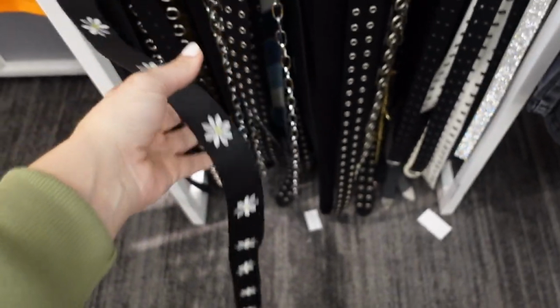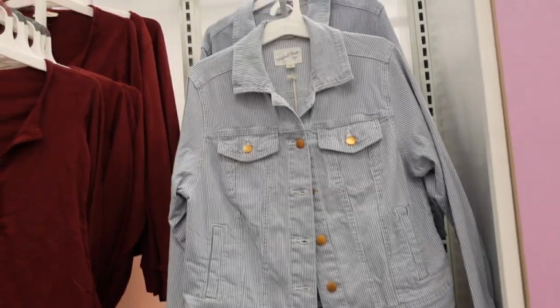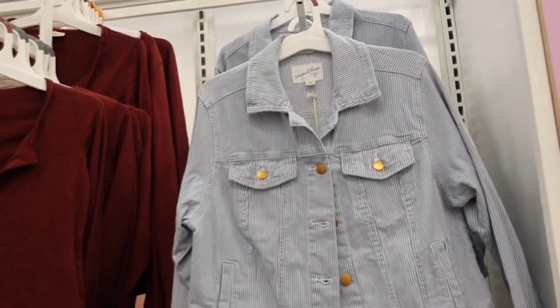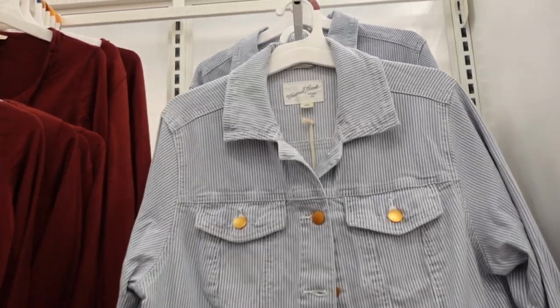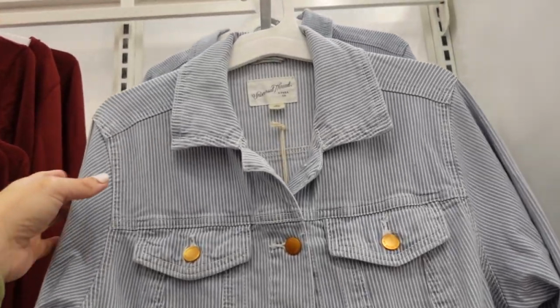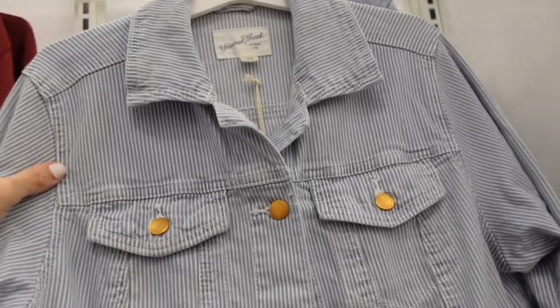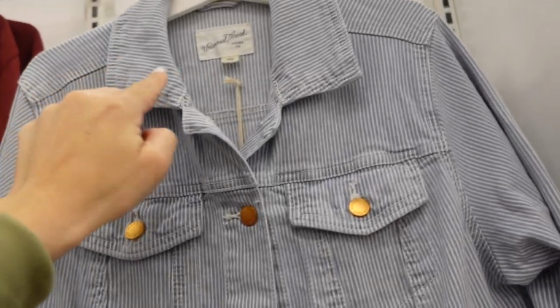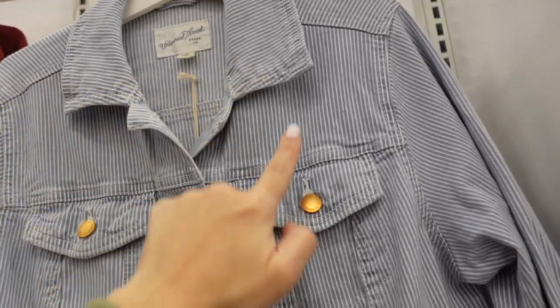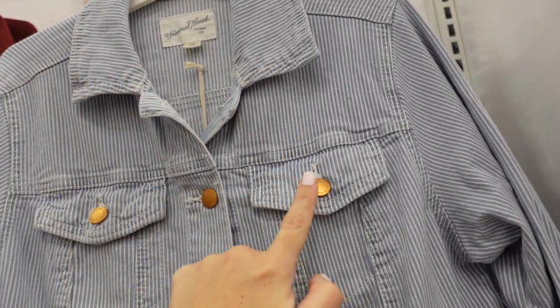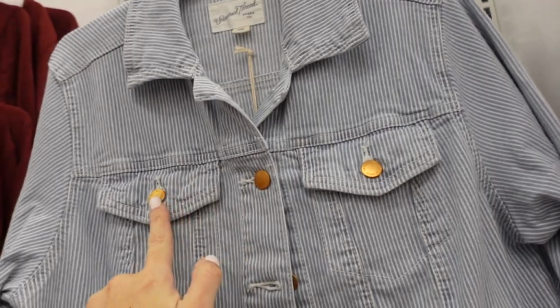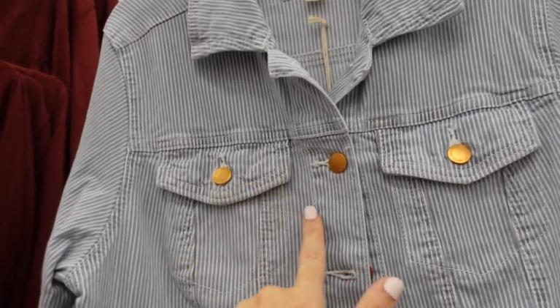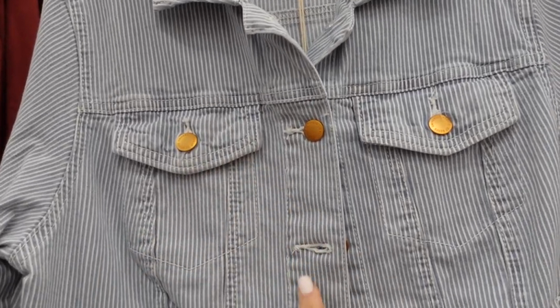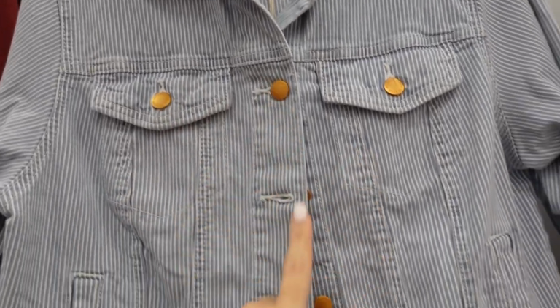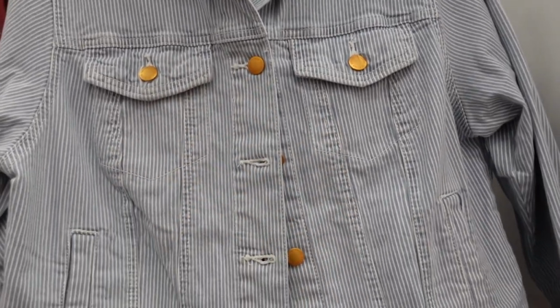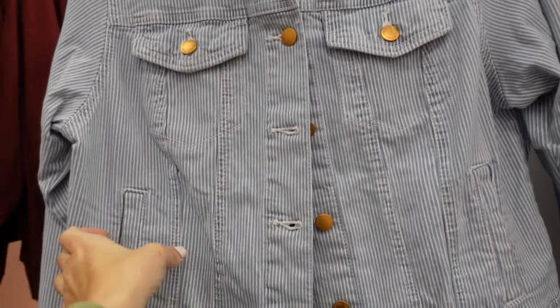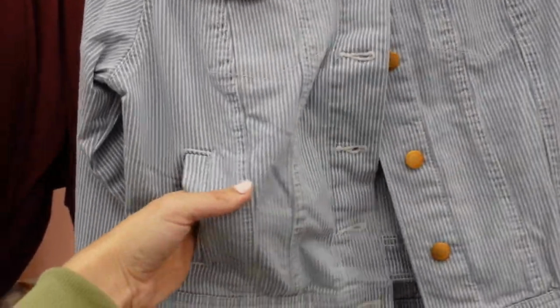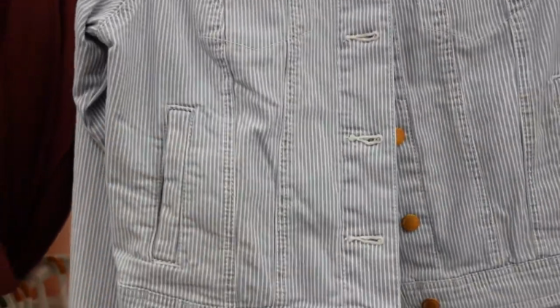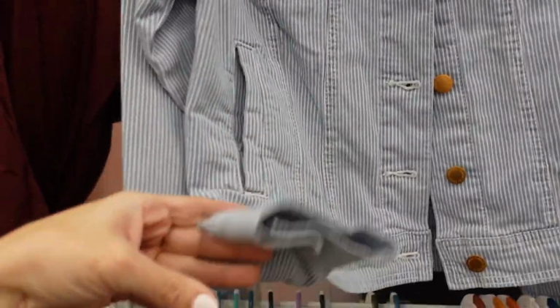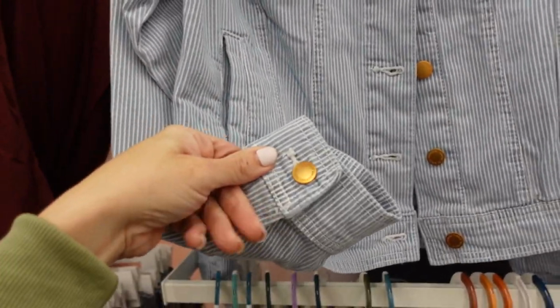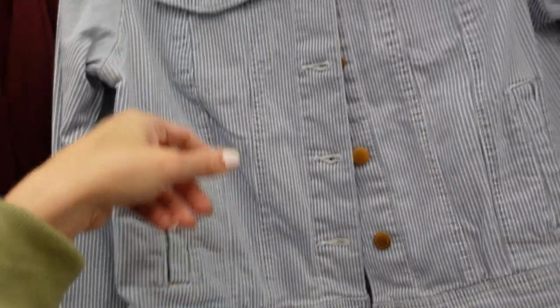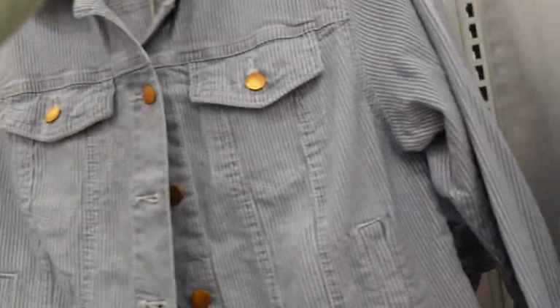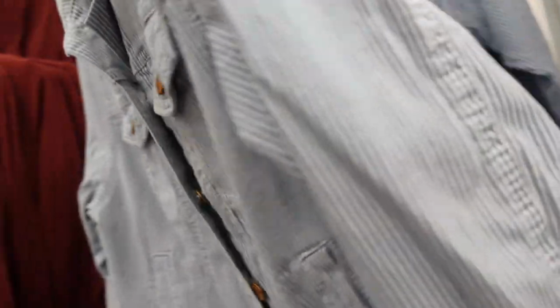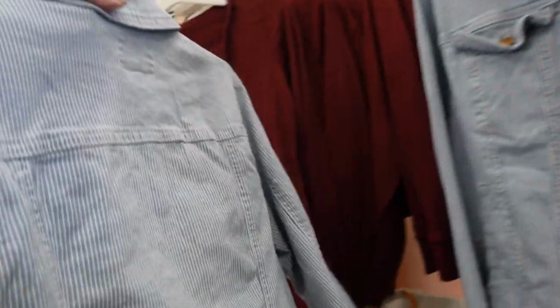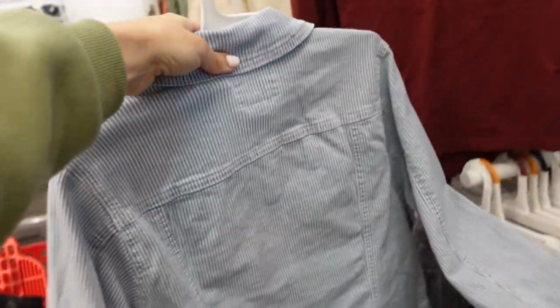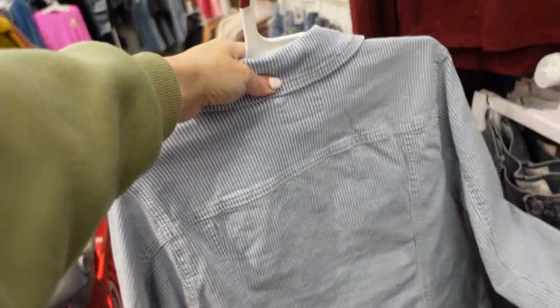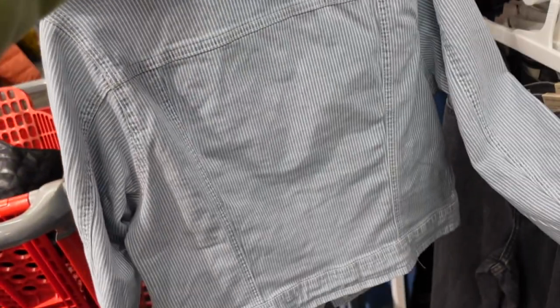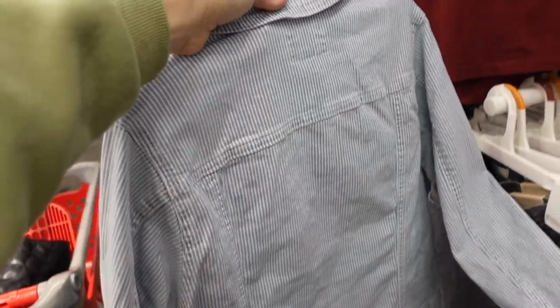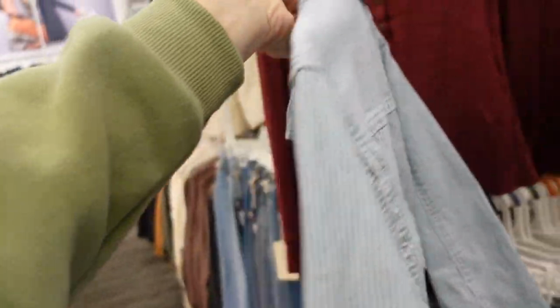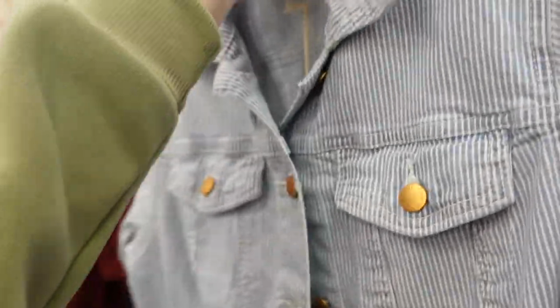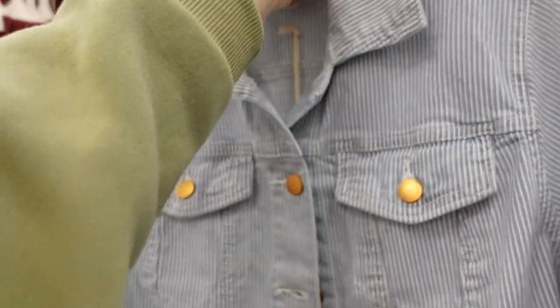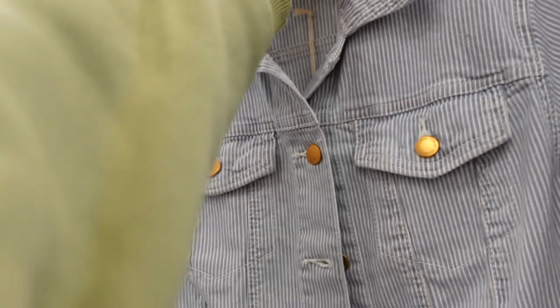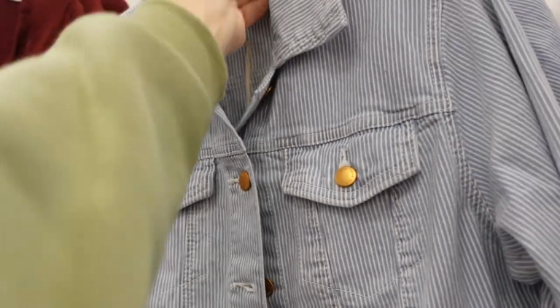New denim jacket from Universal Thread. This one has a mid-size collar, copper rose-gold buttons, a side pocket with button detail on the wrist. This is the extra small, so it's a relaxed fit. They're $36.